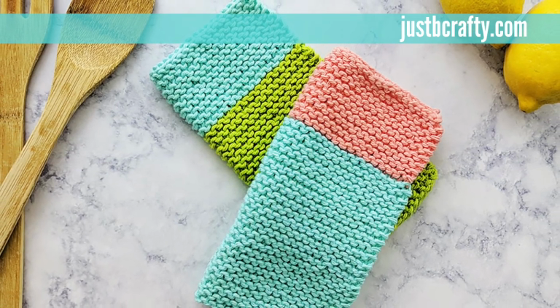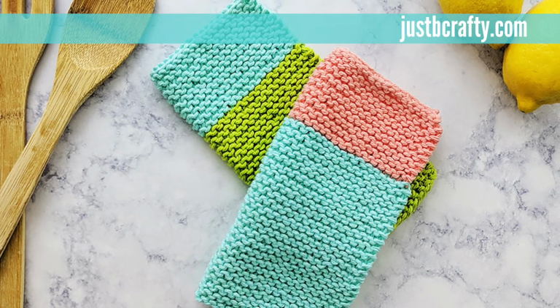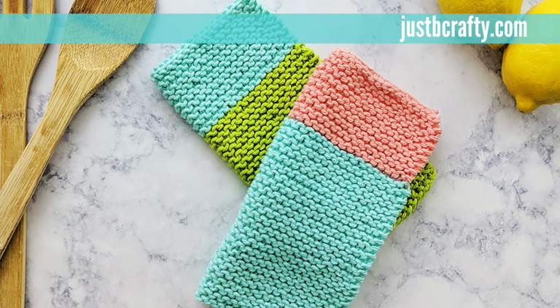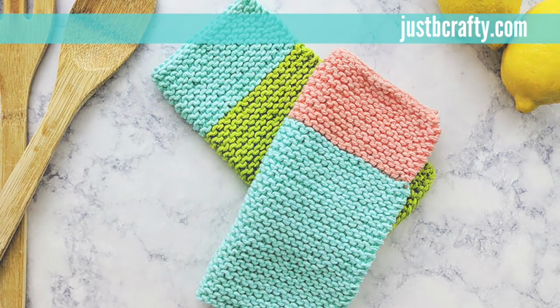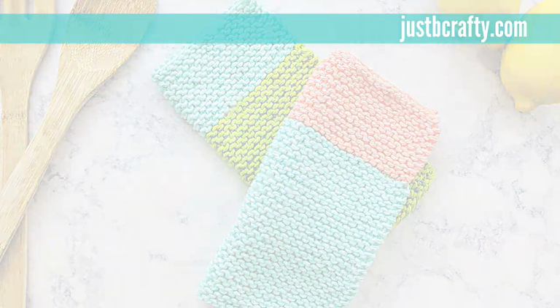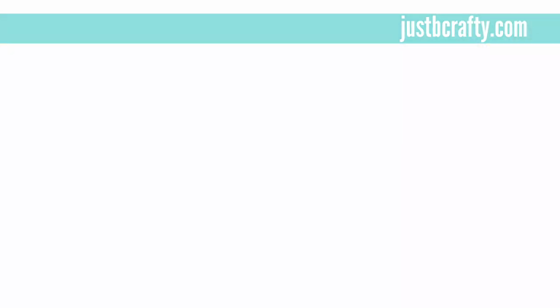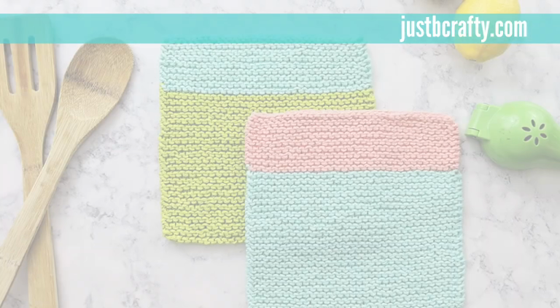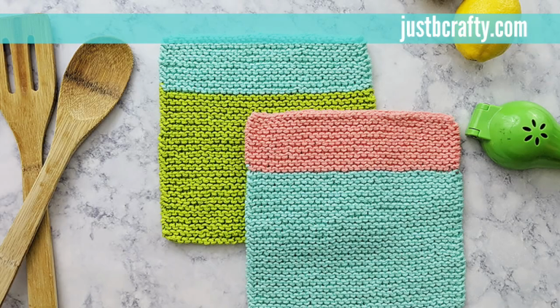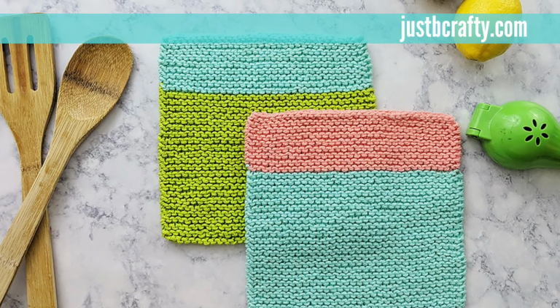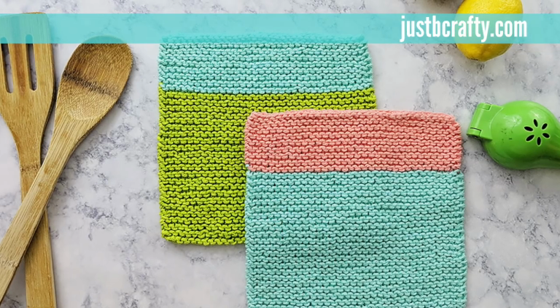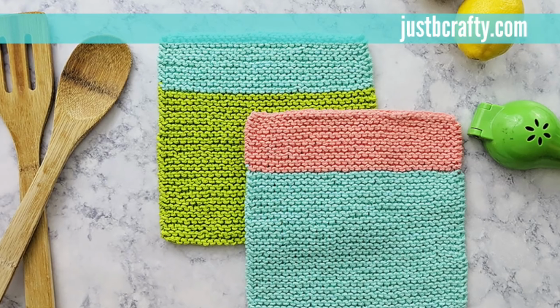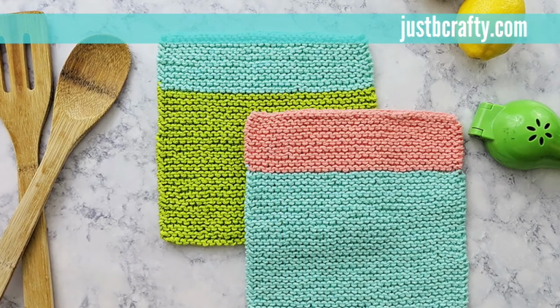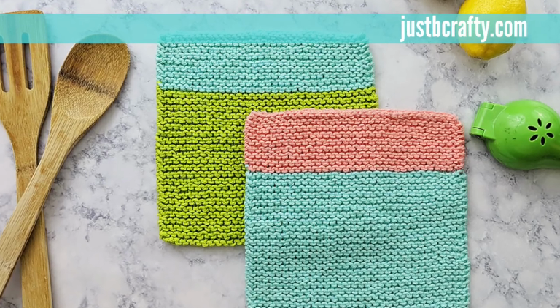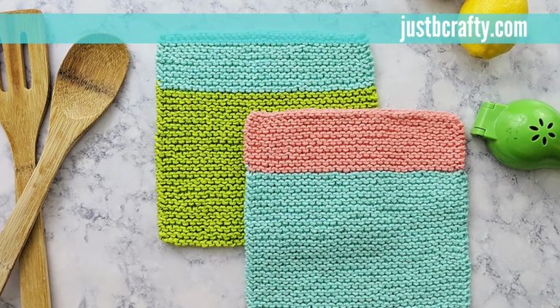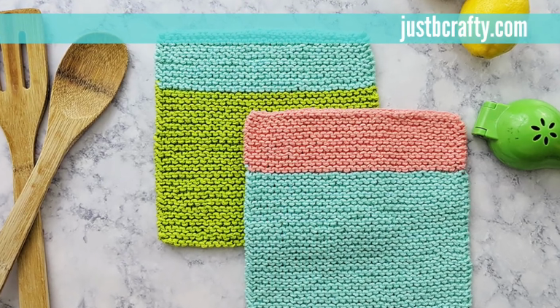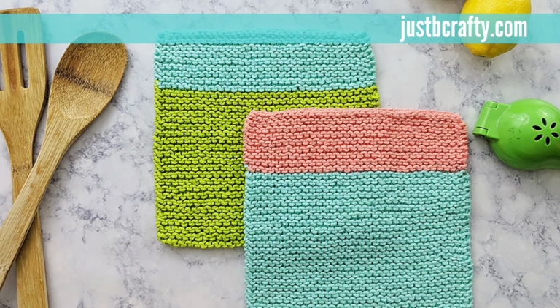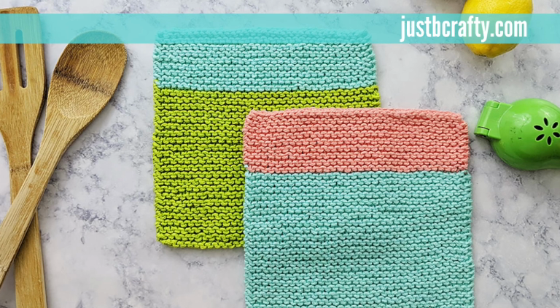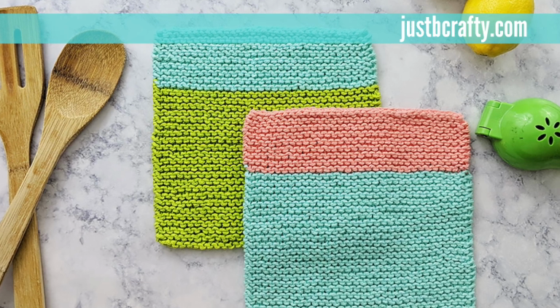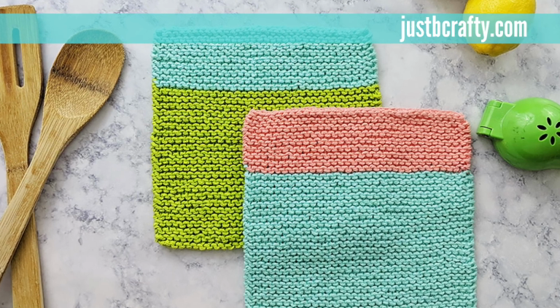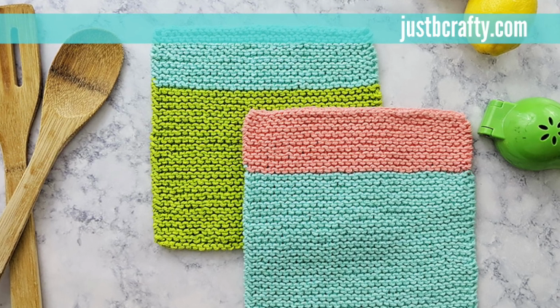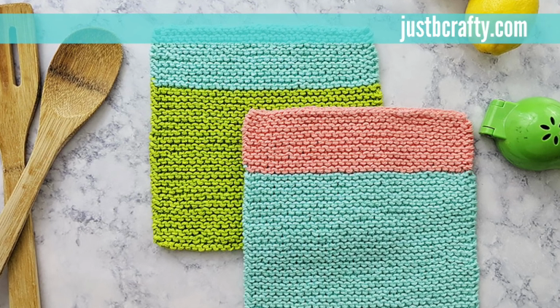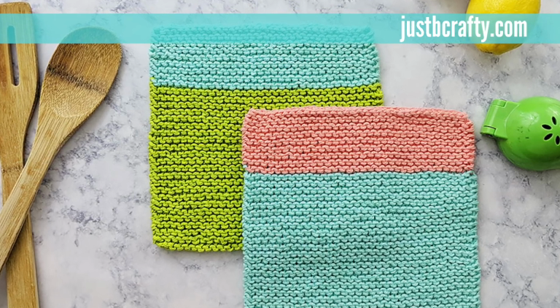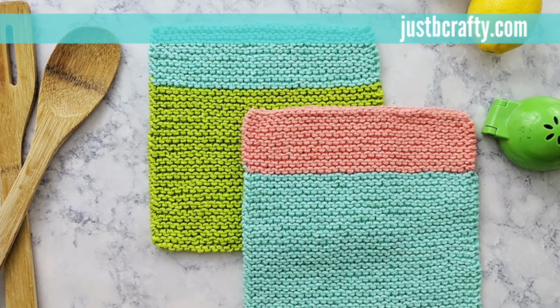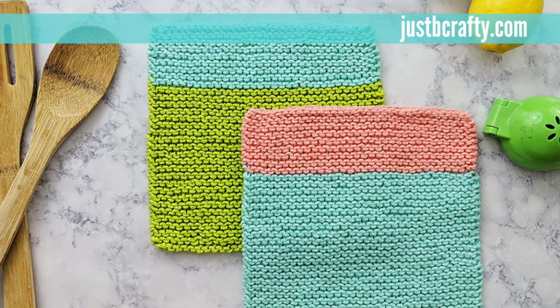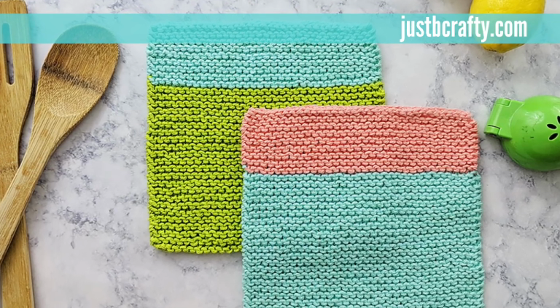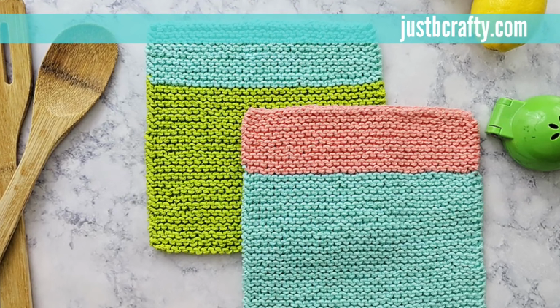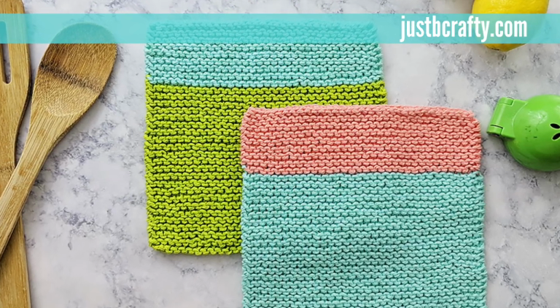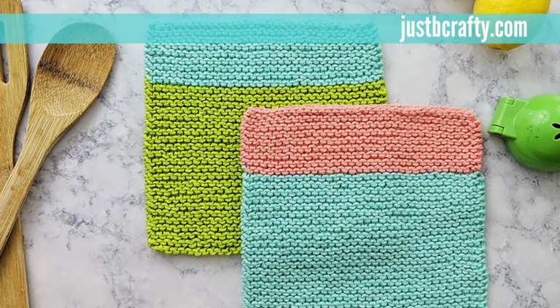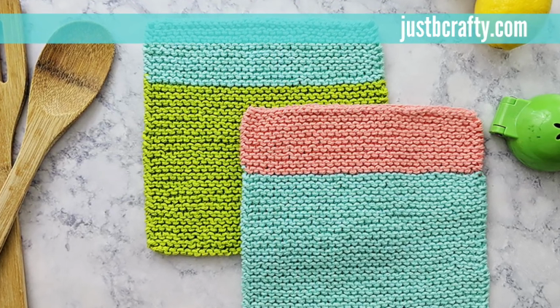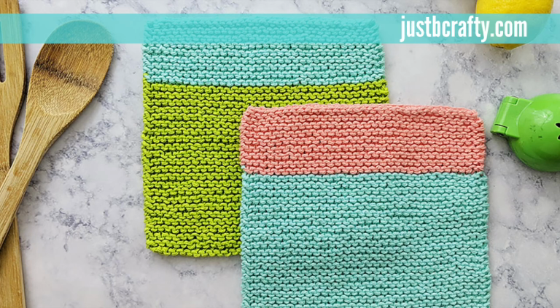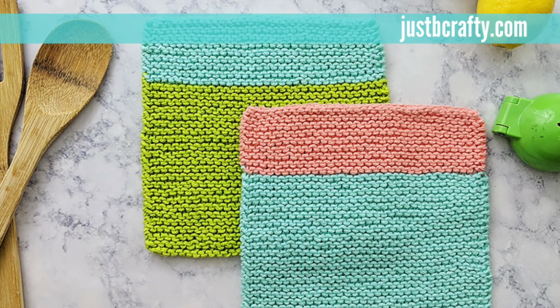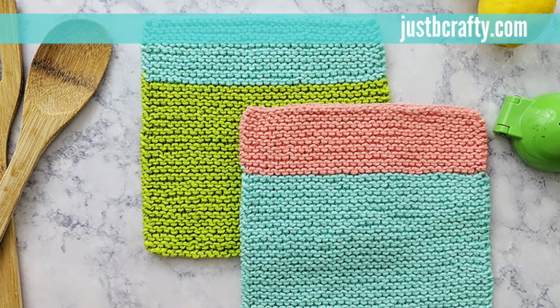Thank you so much for tuning in. If you haven't already, please be sure to subscribe to my channel and hit the bell so that you never miss a new knitting or crochet tutorial. Without further ado, let's jump into the pattern.